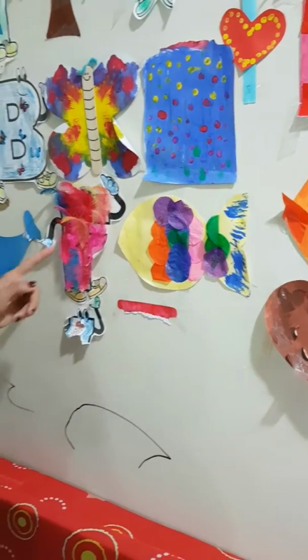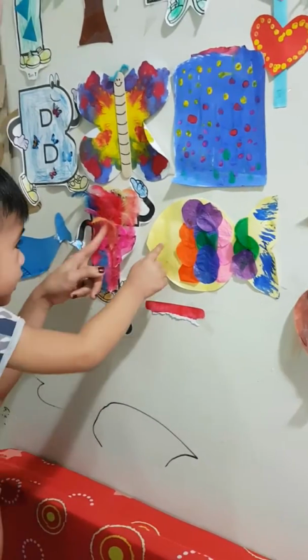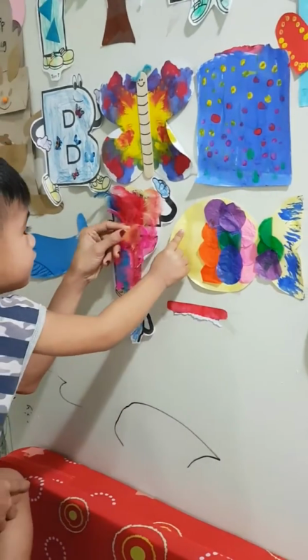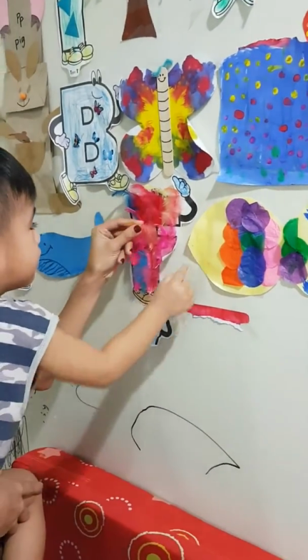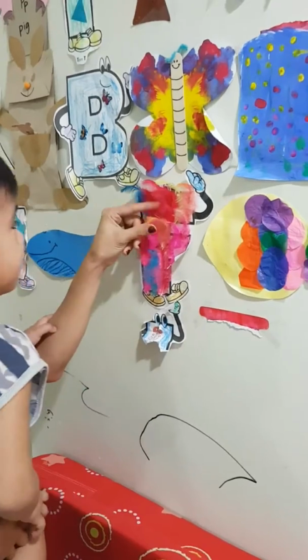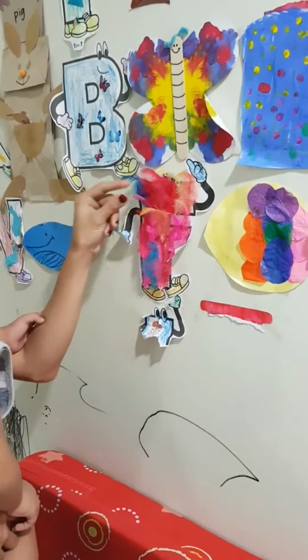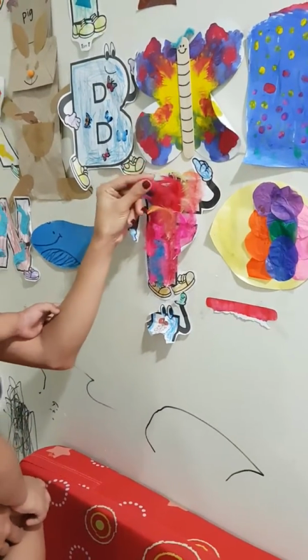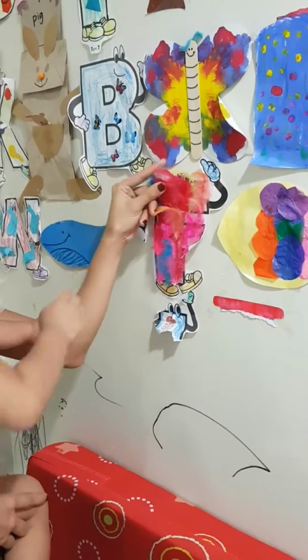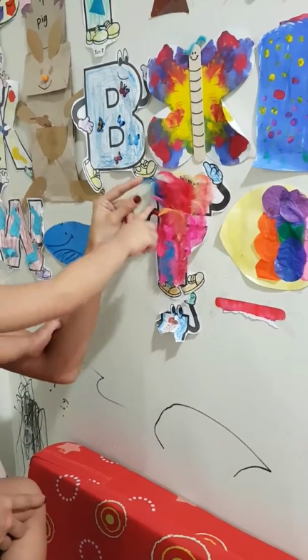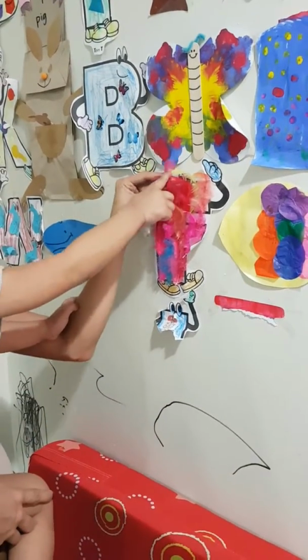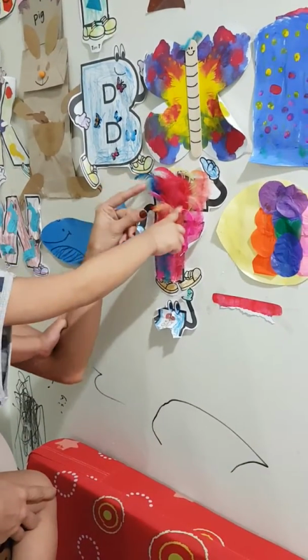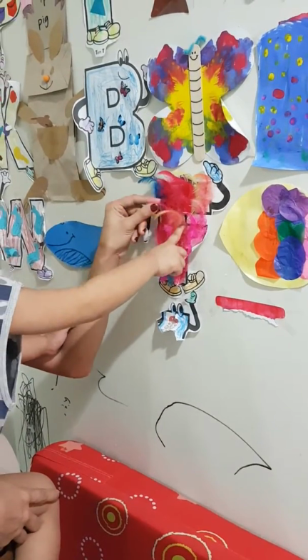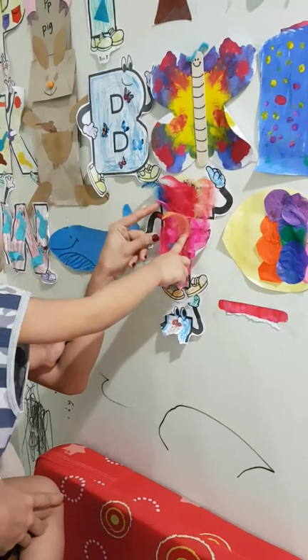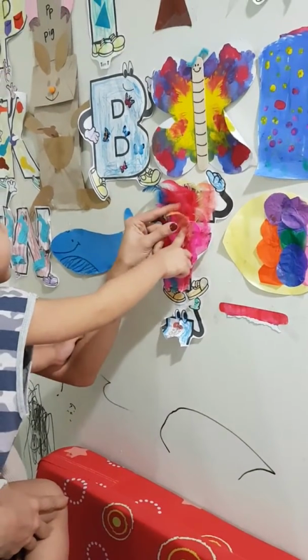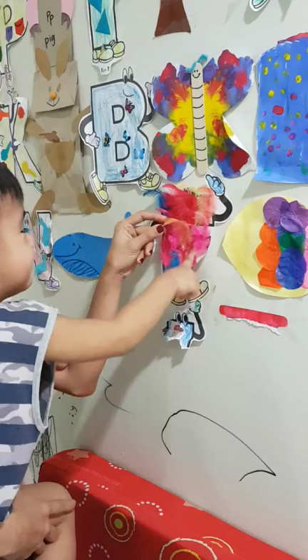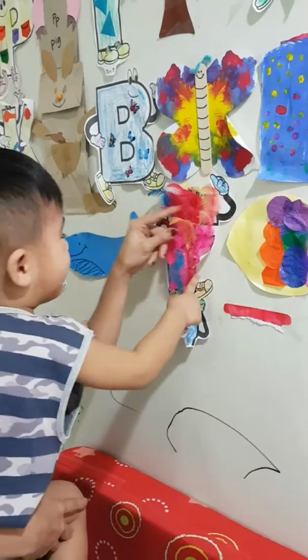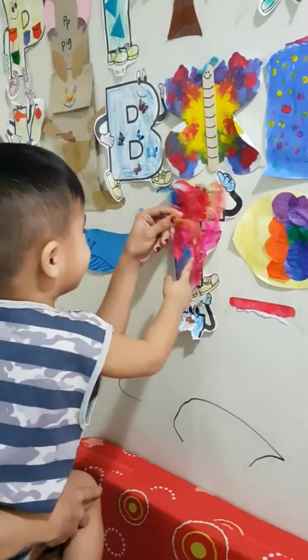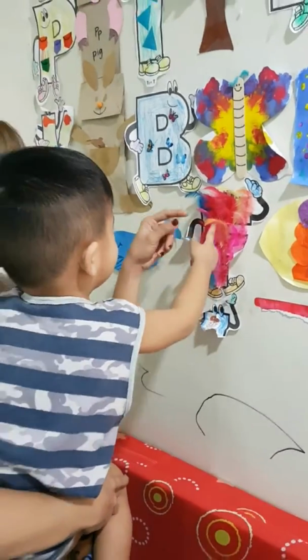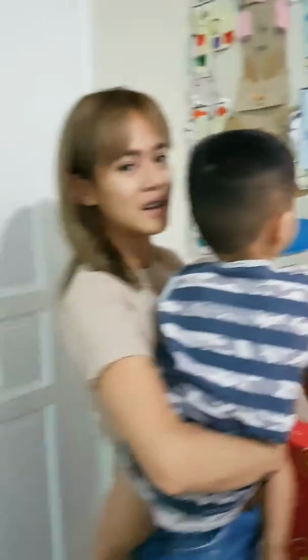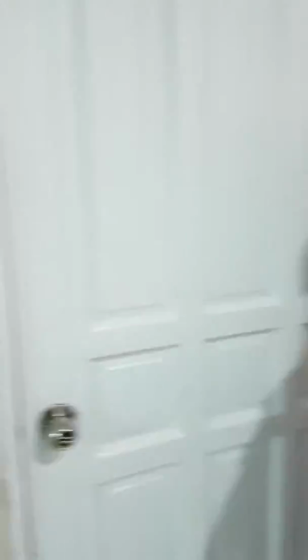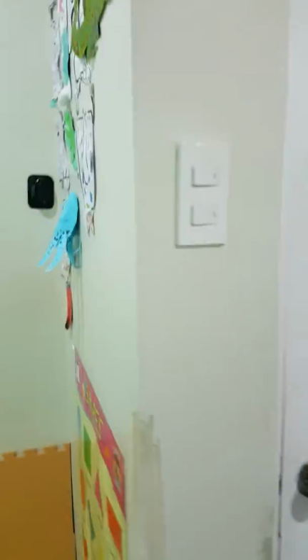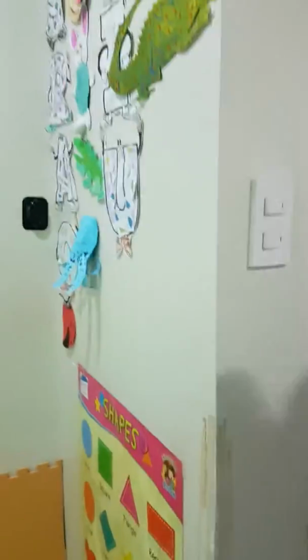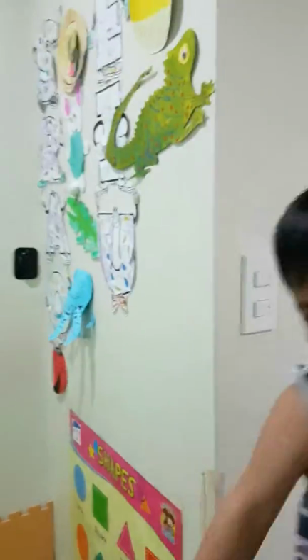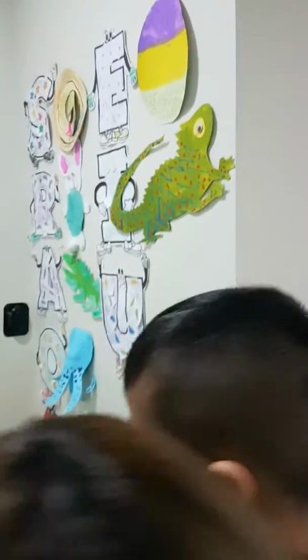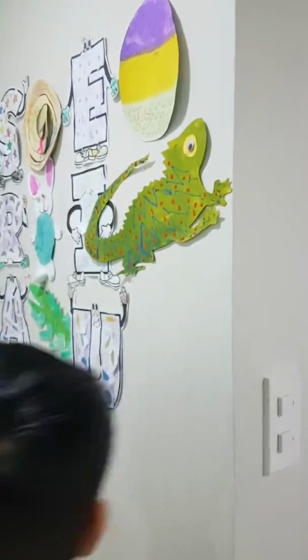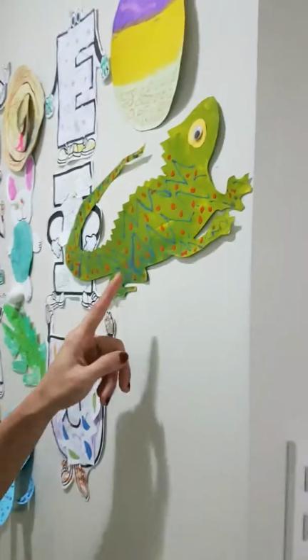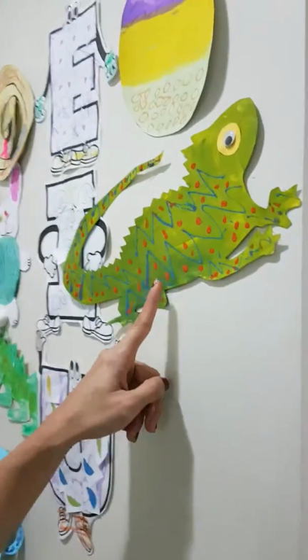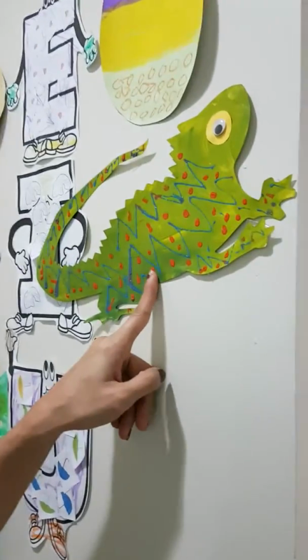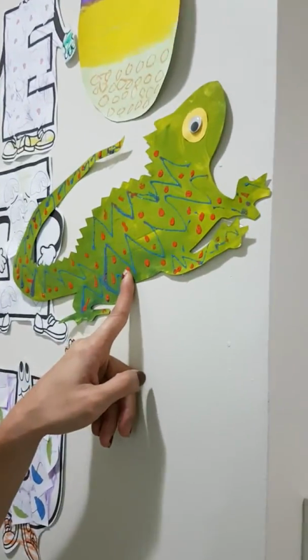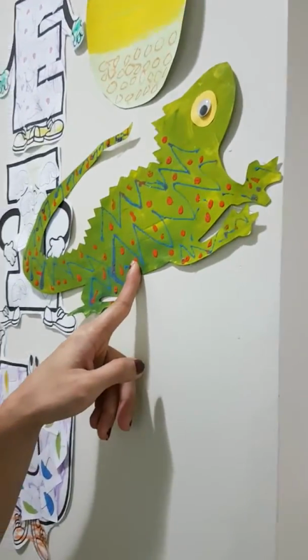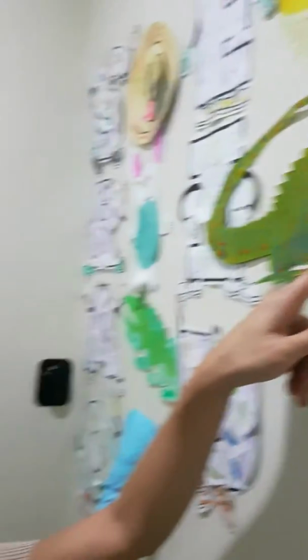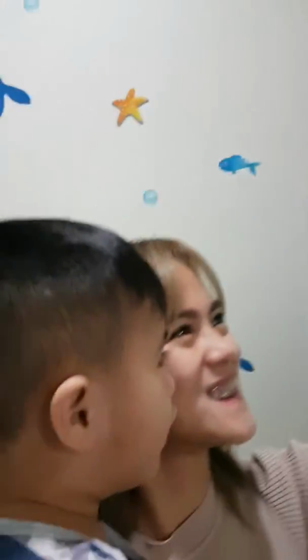Good job! What's this? What's this? What's this one? Over here! Over here! Okay! Riley! What's this? Iguano! Good child!